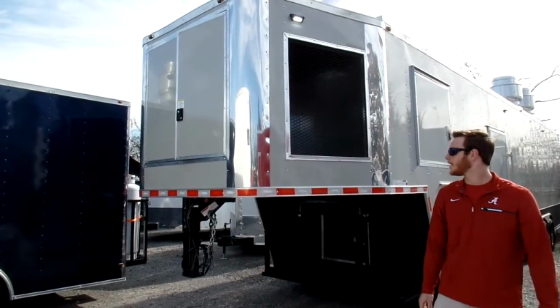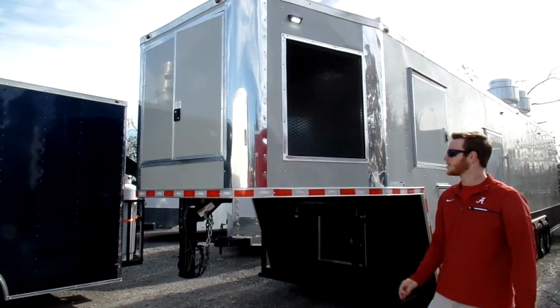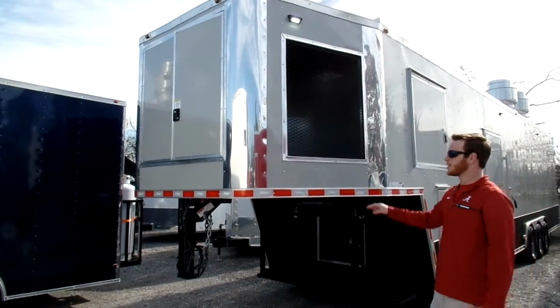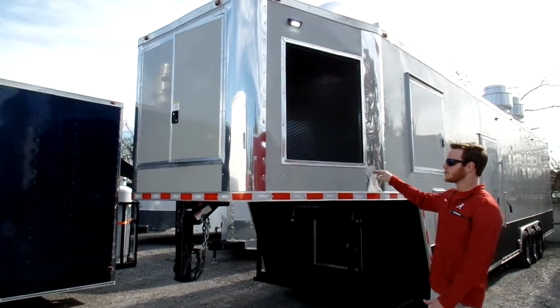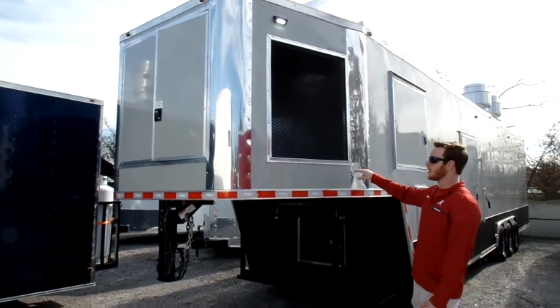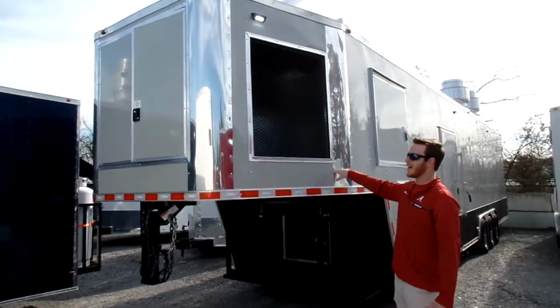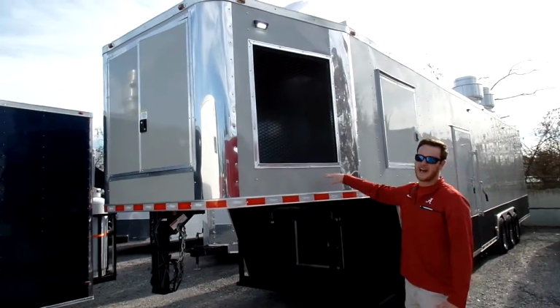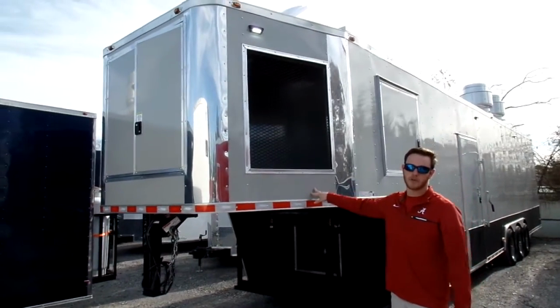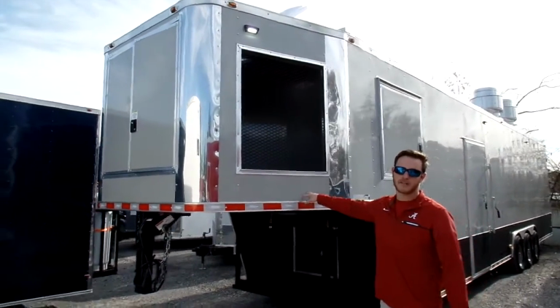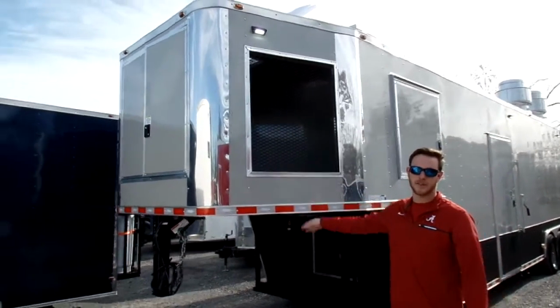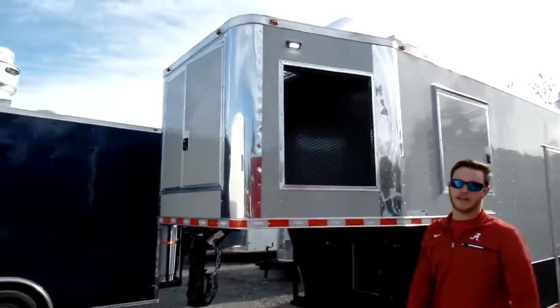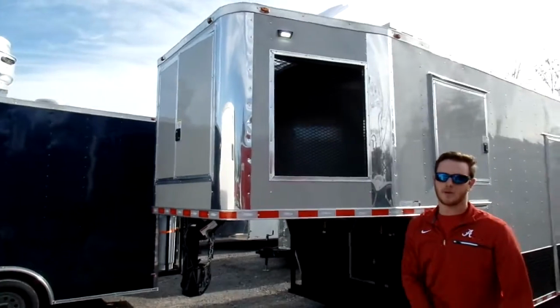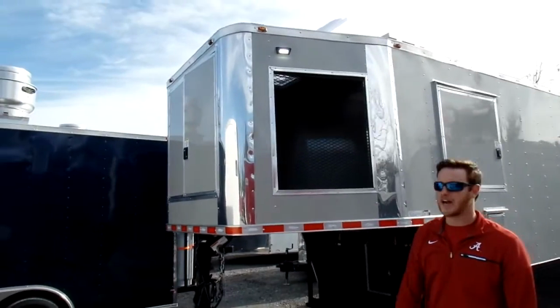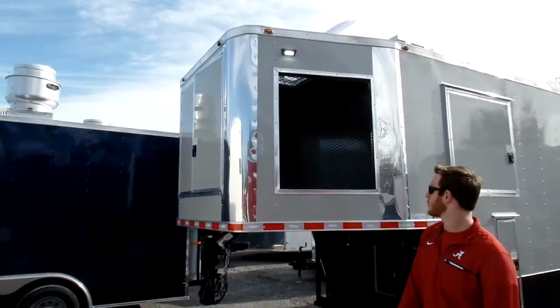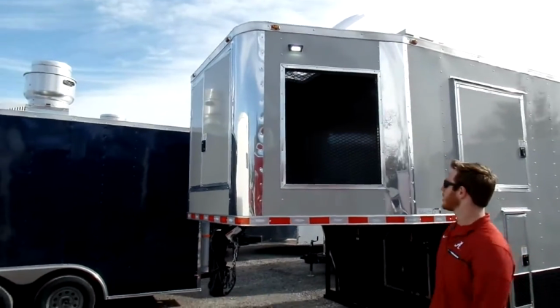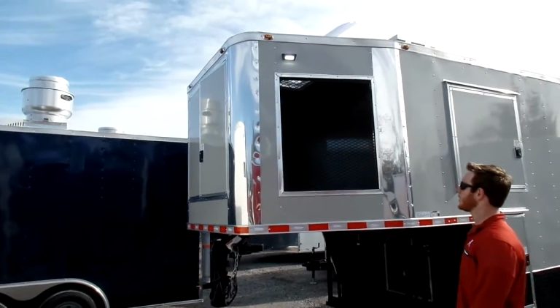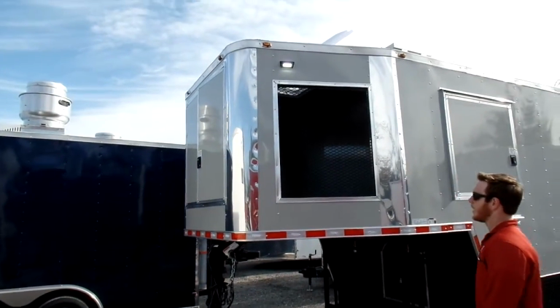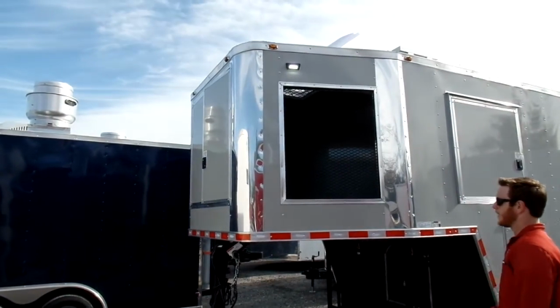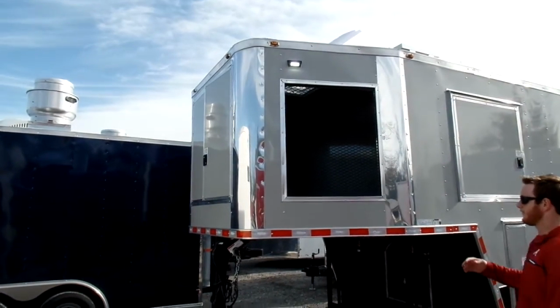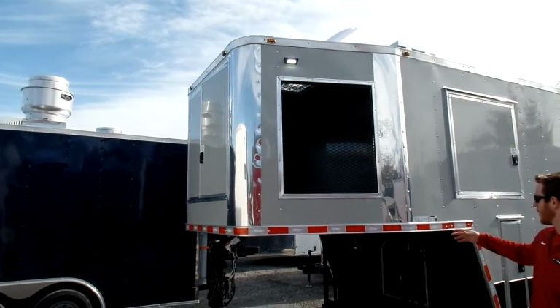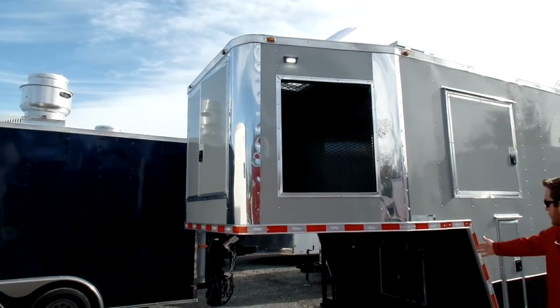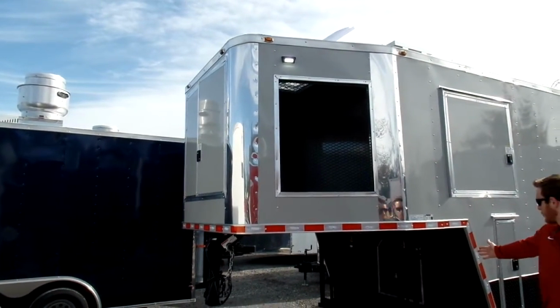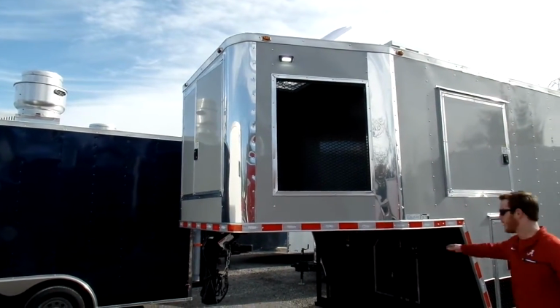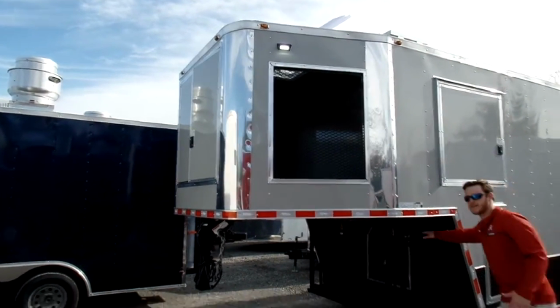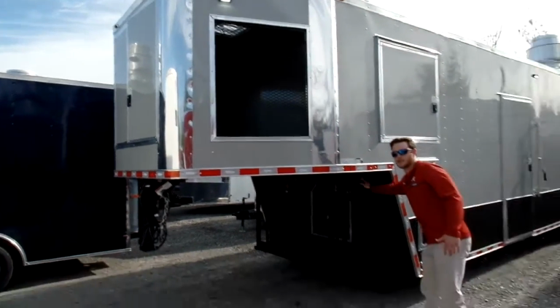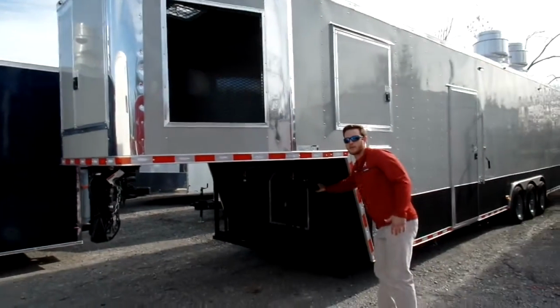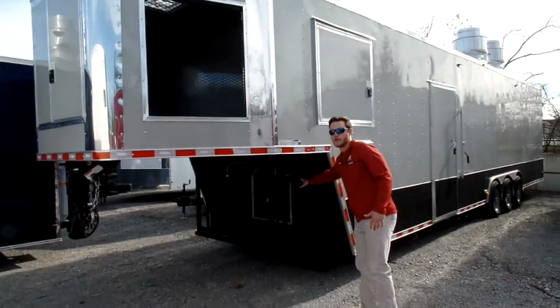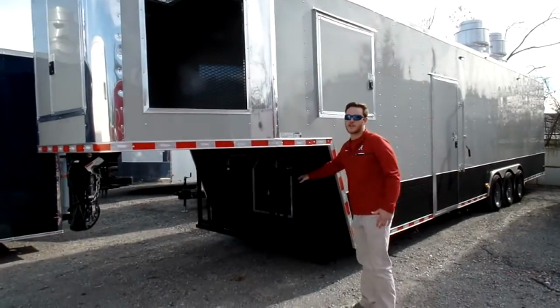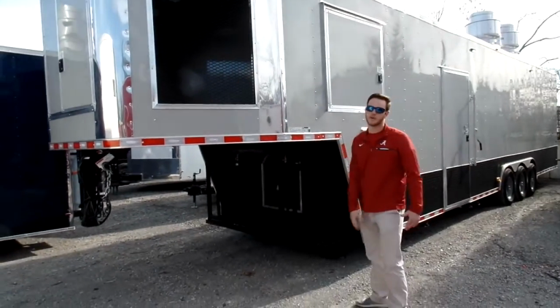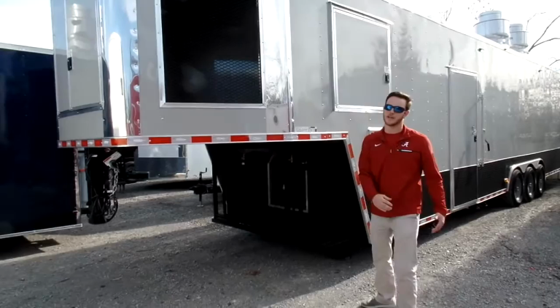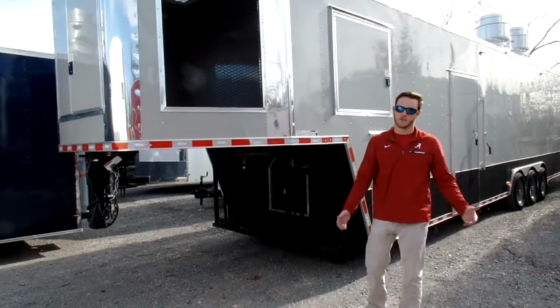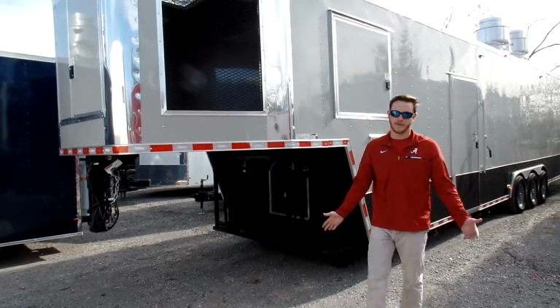On this particular trailer, we've got a 9-foot riser. Now with the 9-foot riser, you're allowed to put your propane cages underneath, whereas on an 8-foot riser, it wouldn't fit.